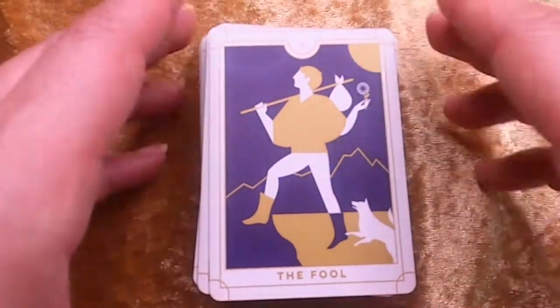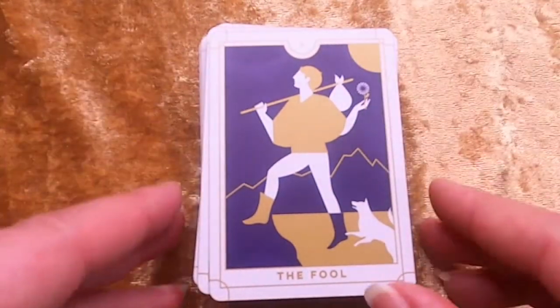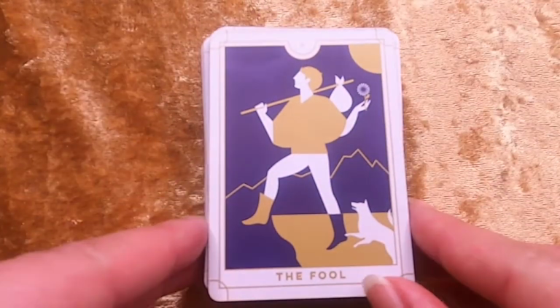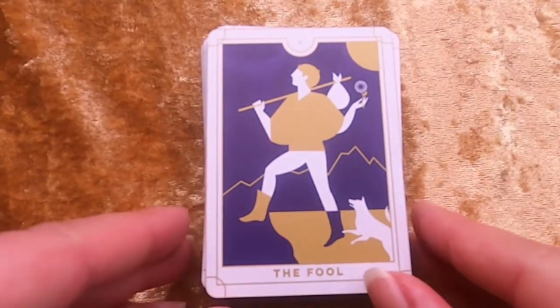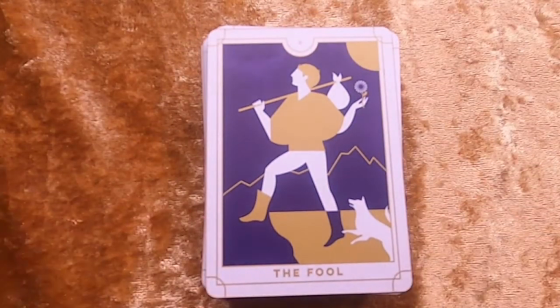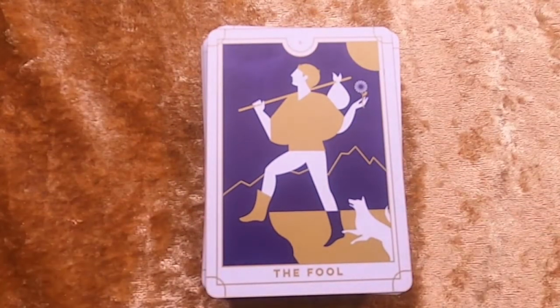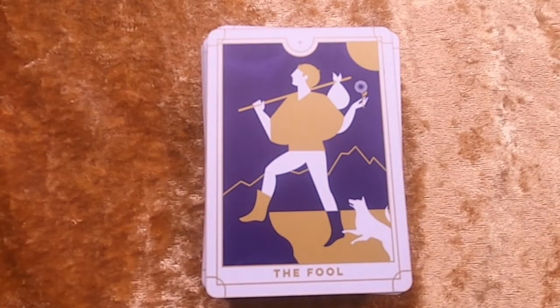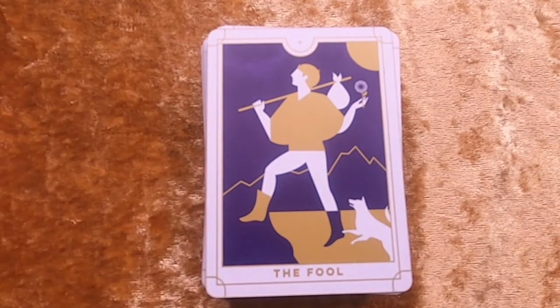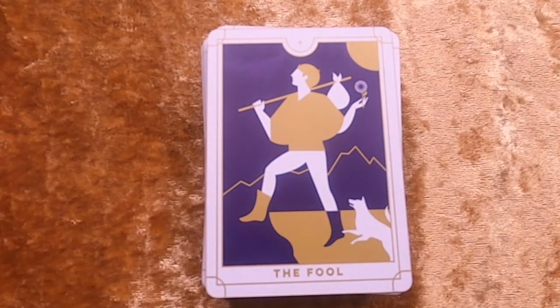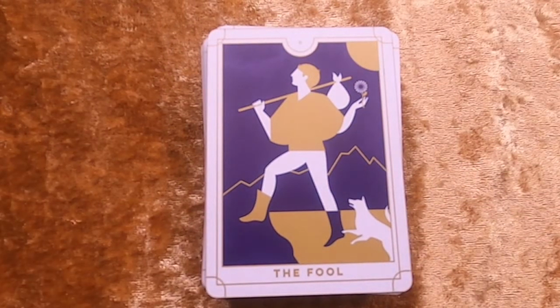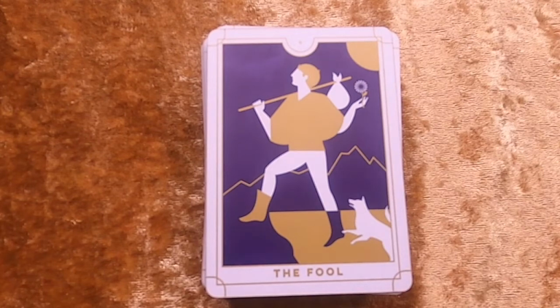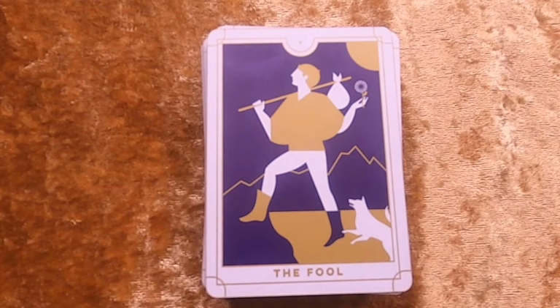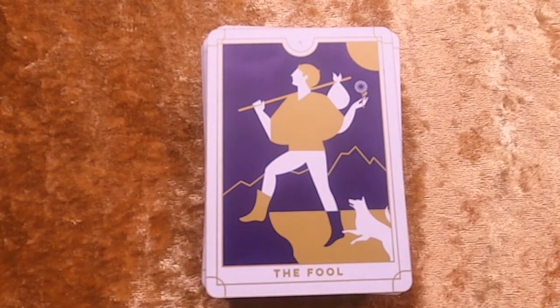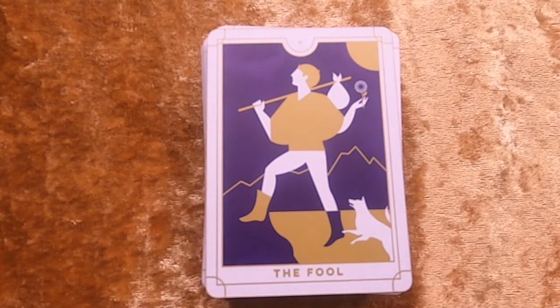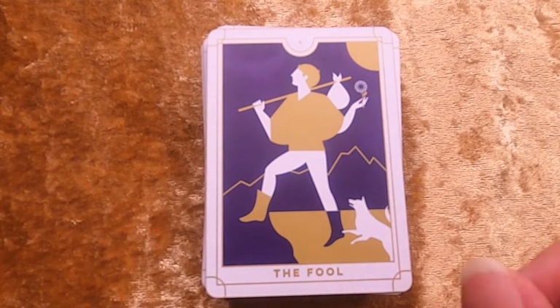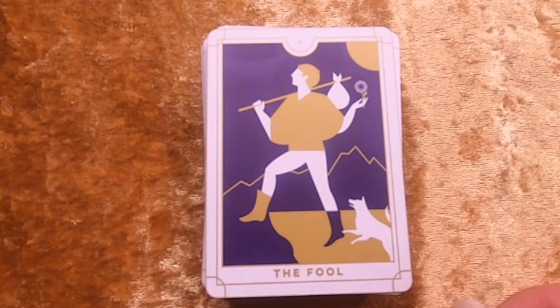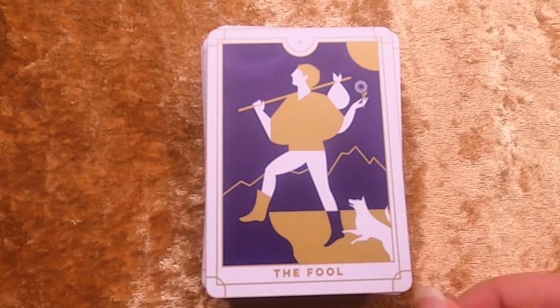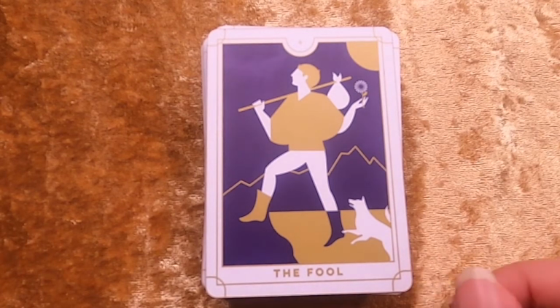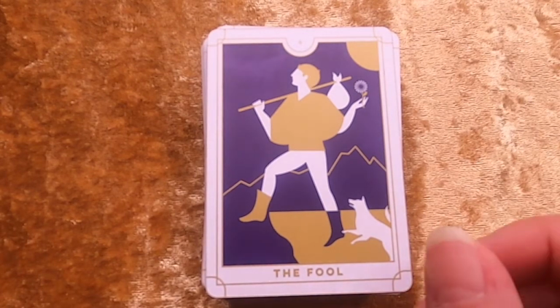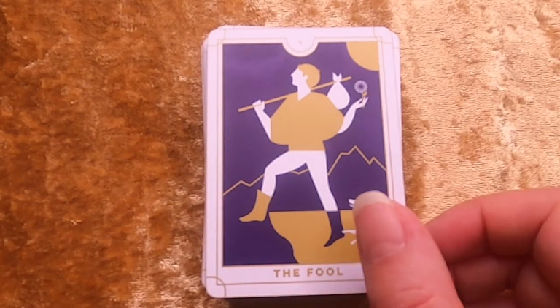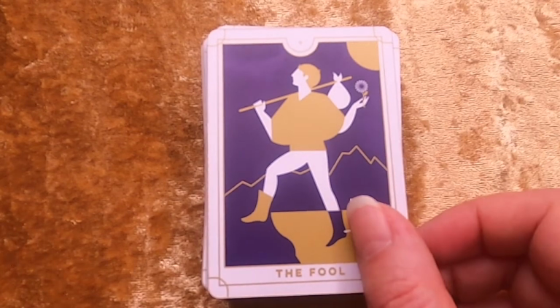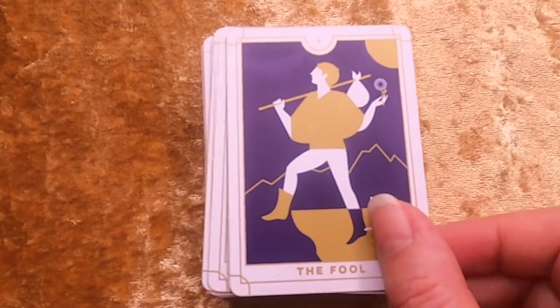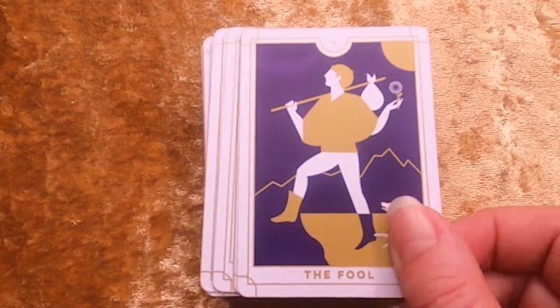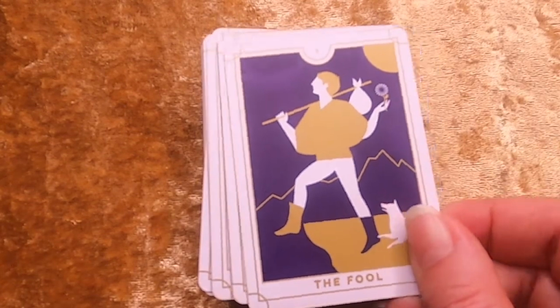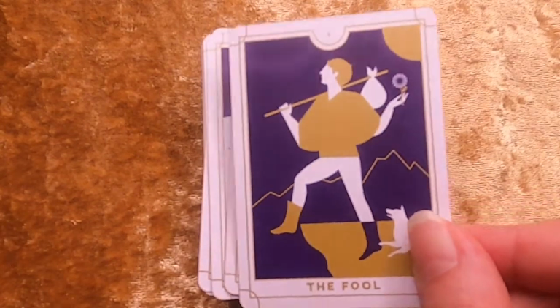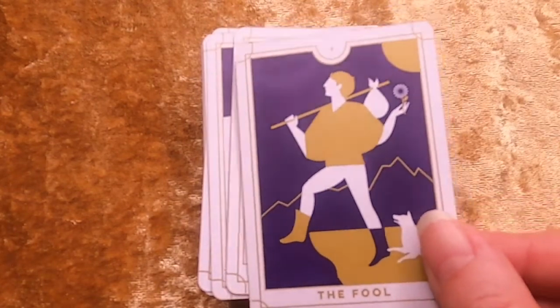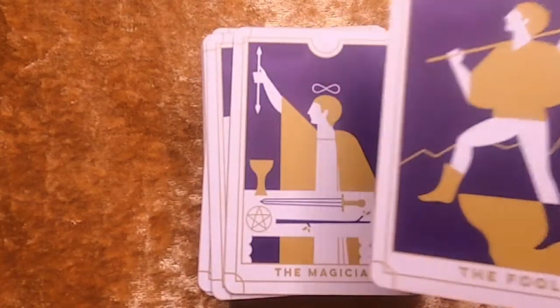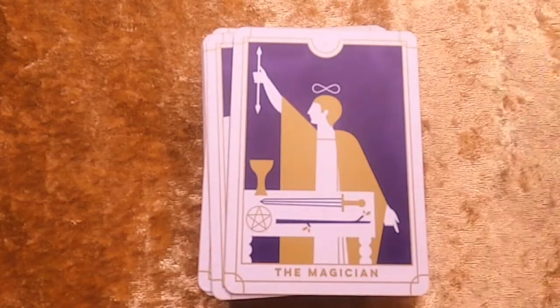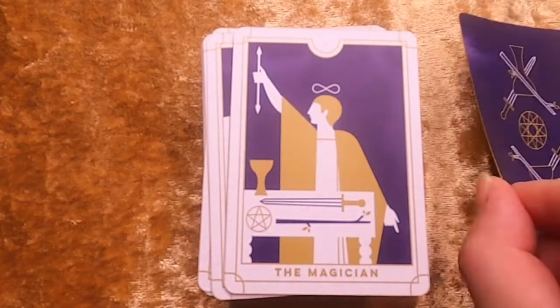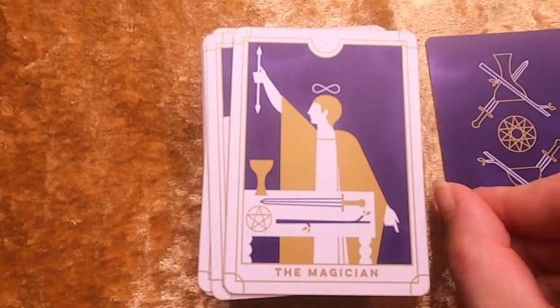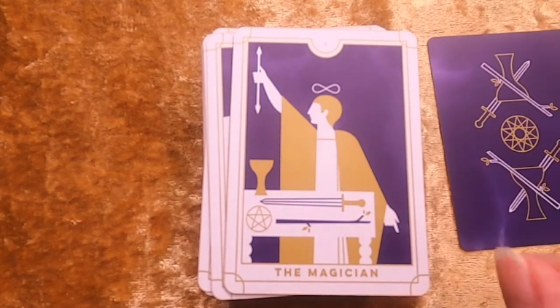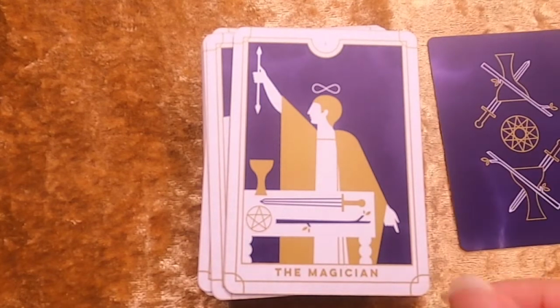I'll have an in-depth review of this later on, so let's just get started with the flip-through, starting with the Major Arcana.